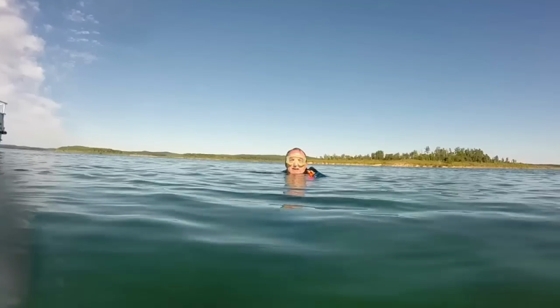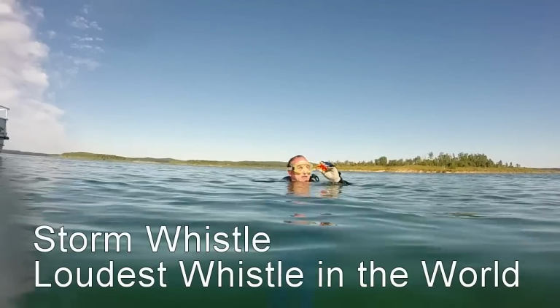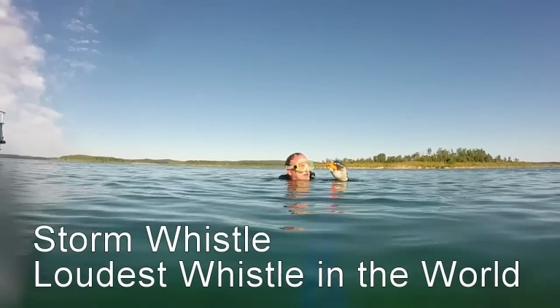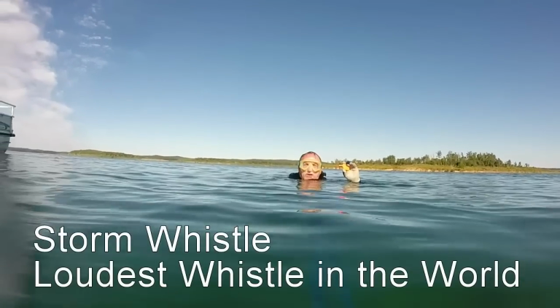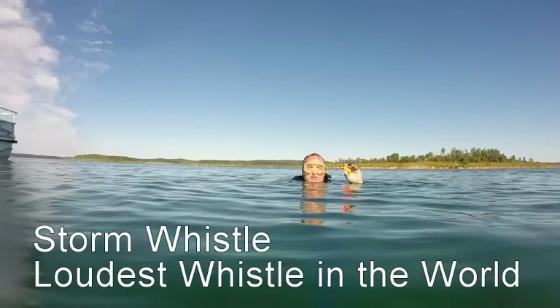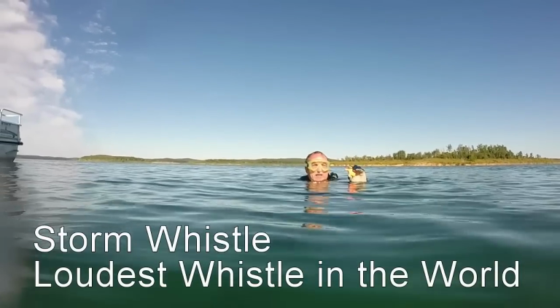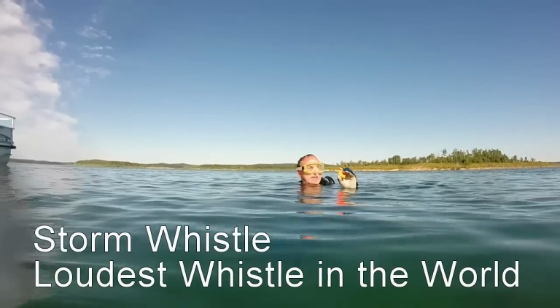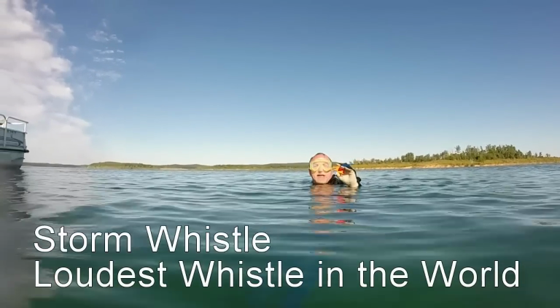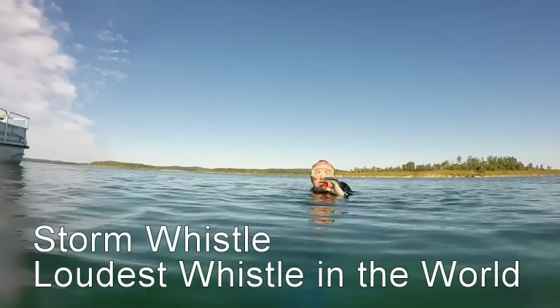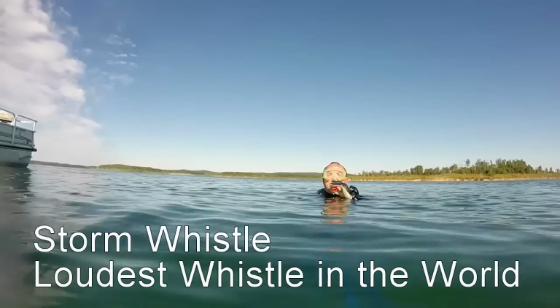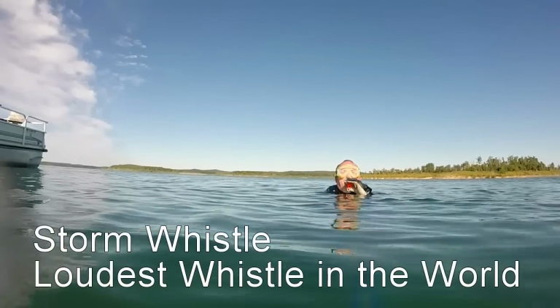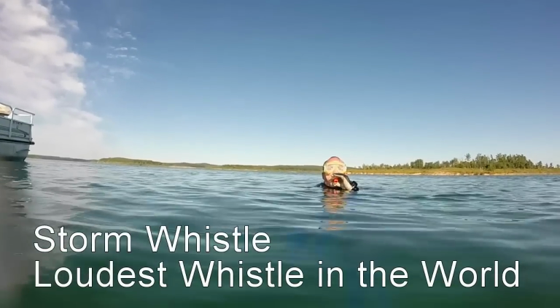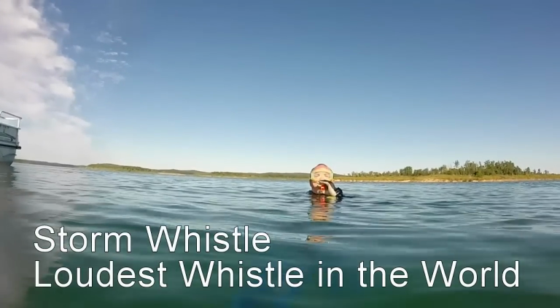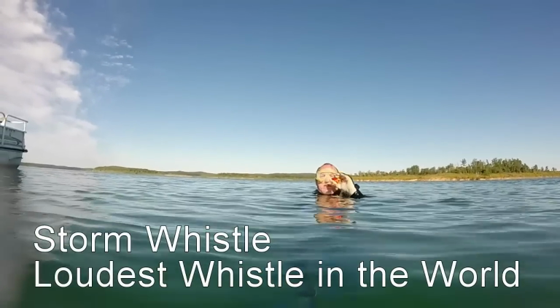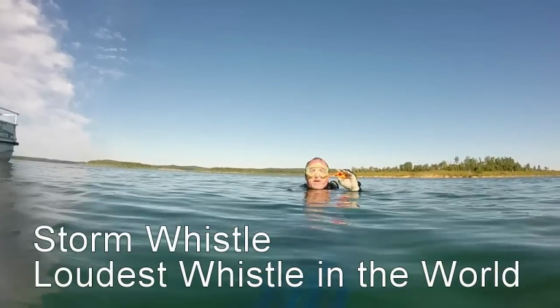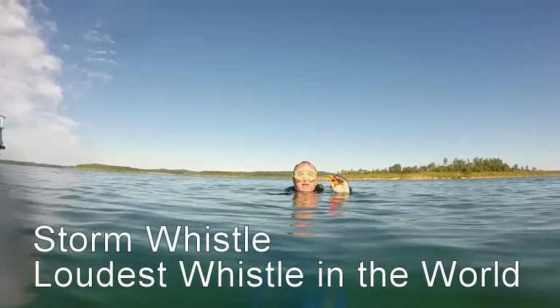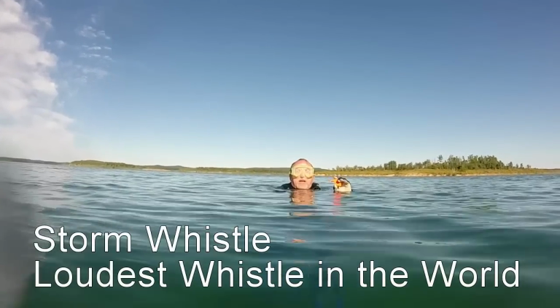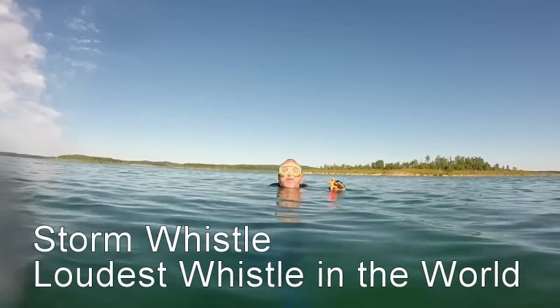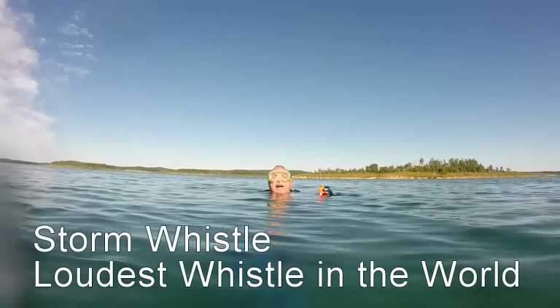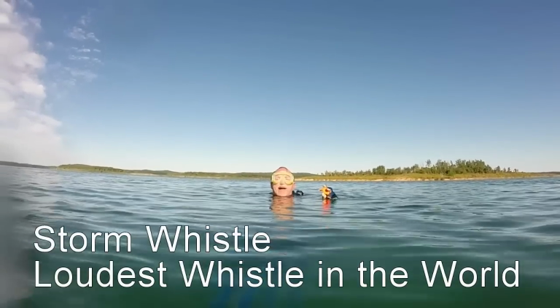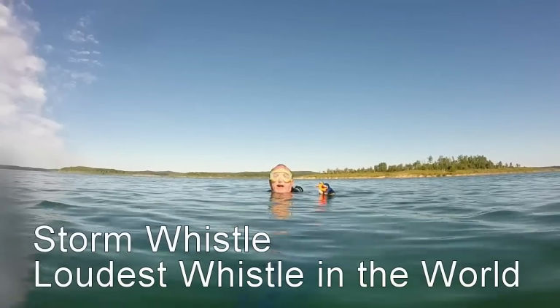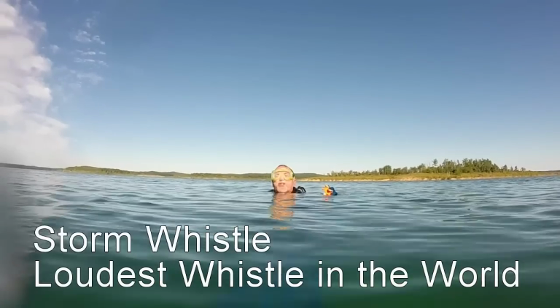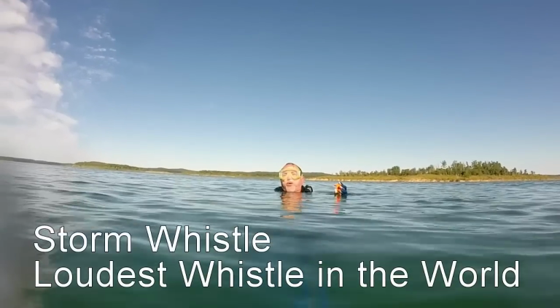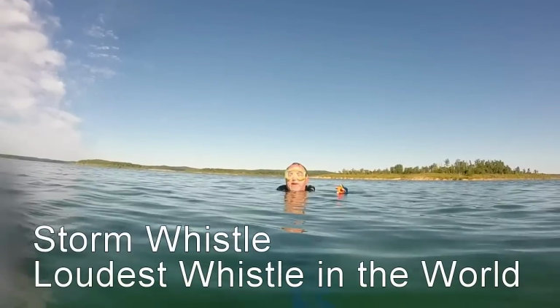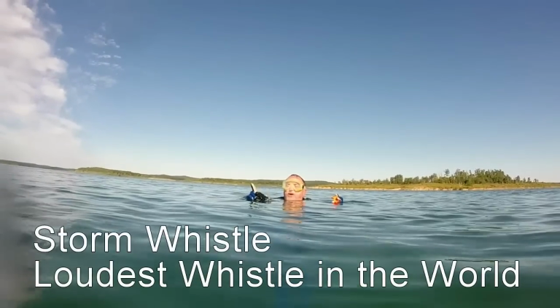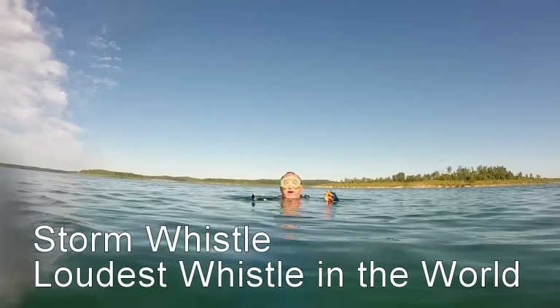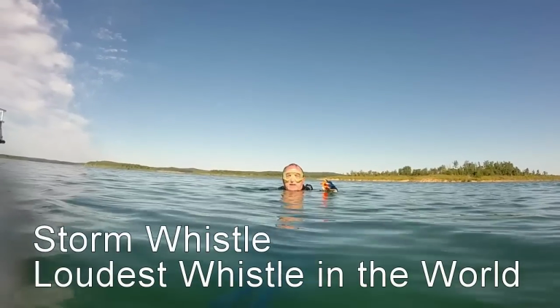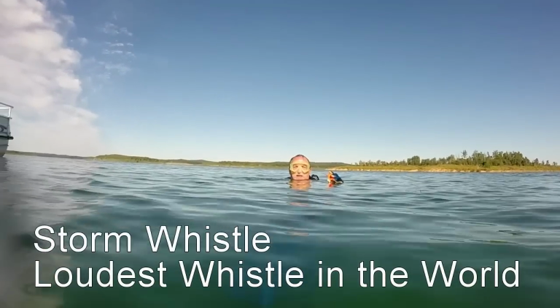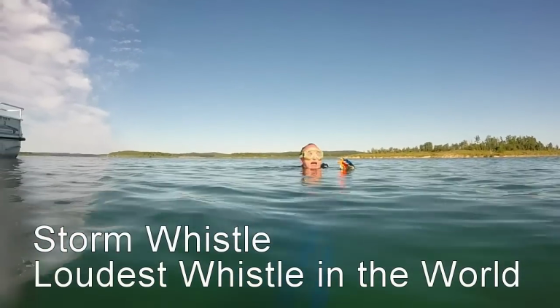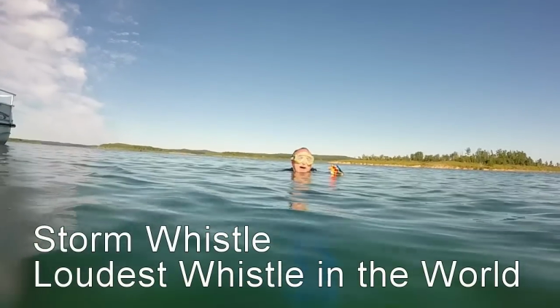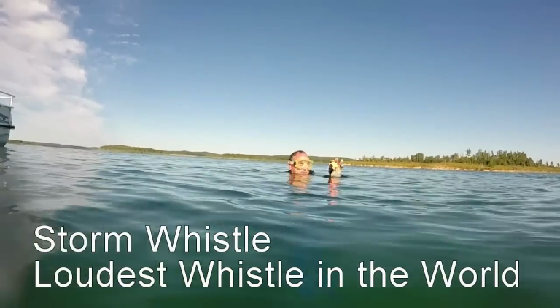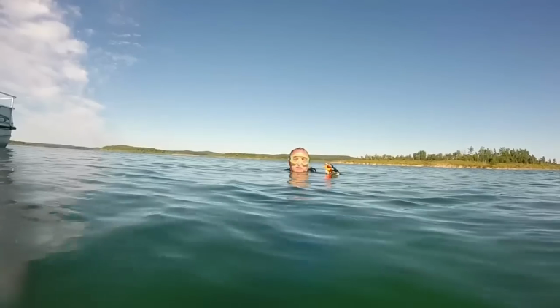So here's the storm whistle. We know it's loud. You can hear it over a half mile away, three quarters of a mile over water, and a half mile through the woods.